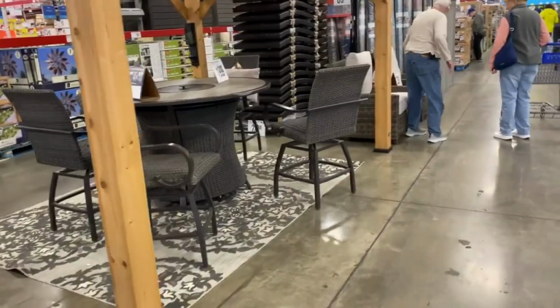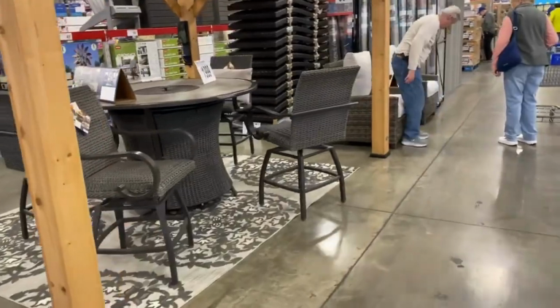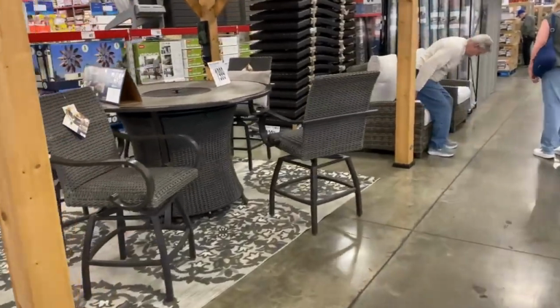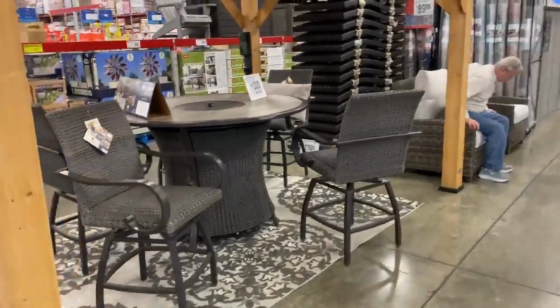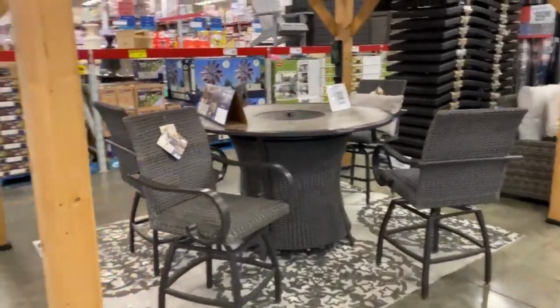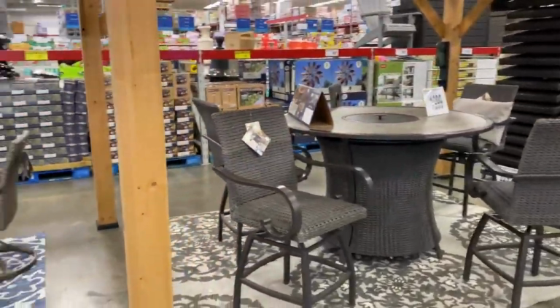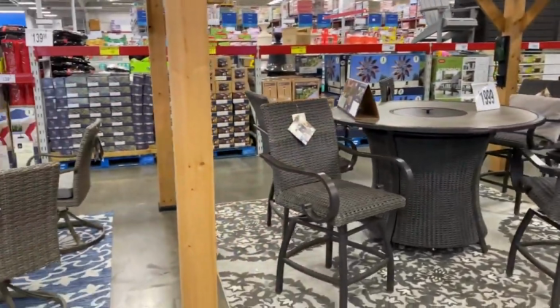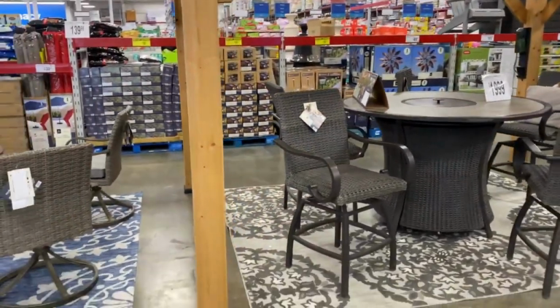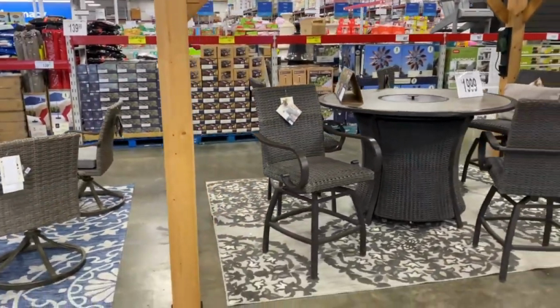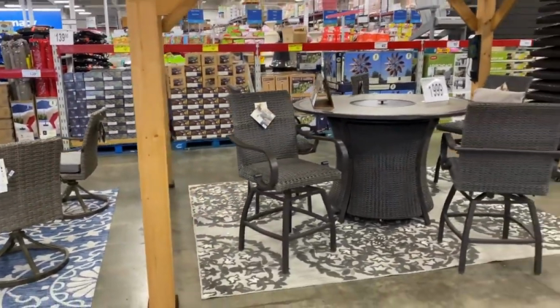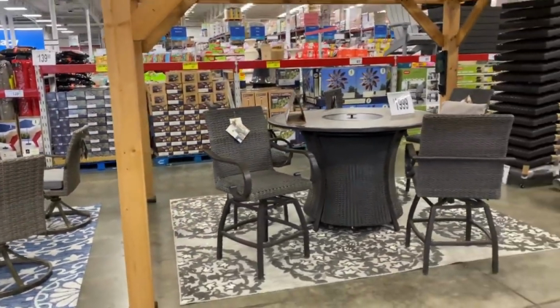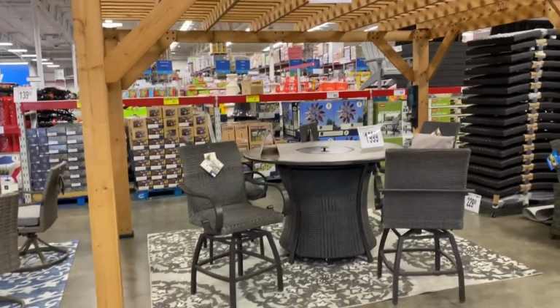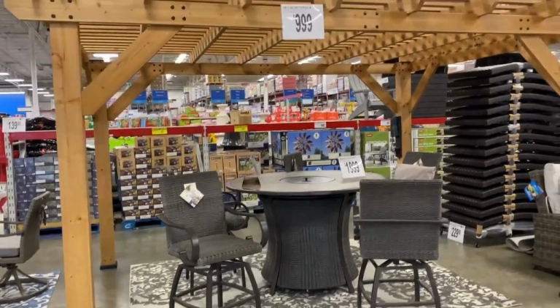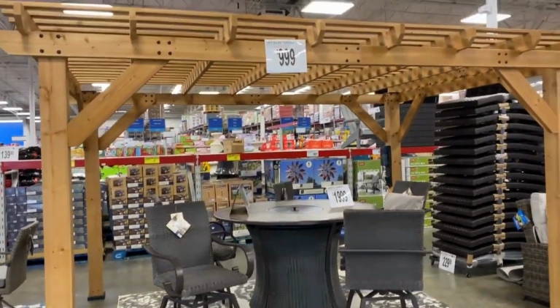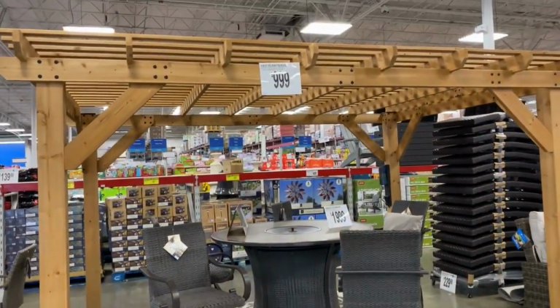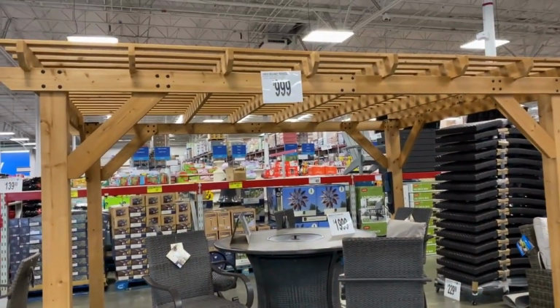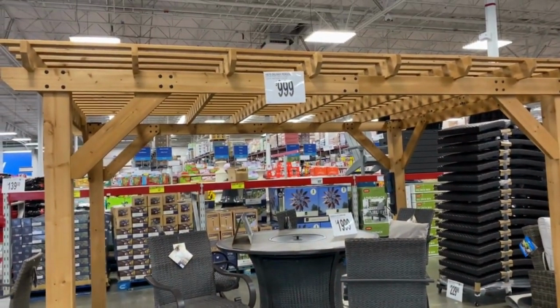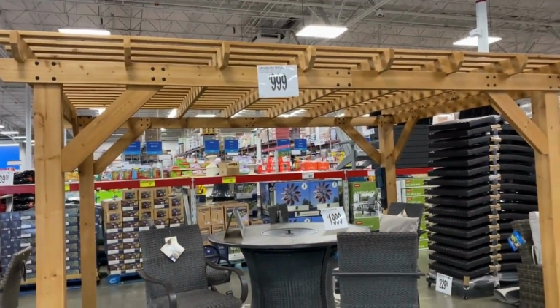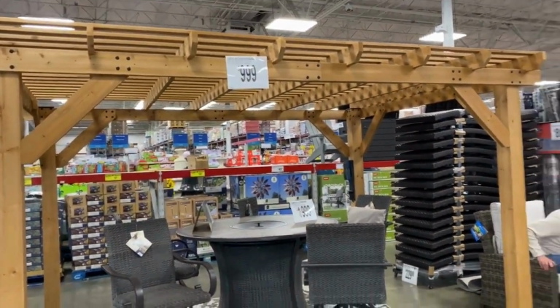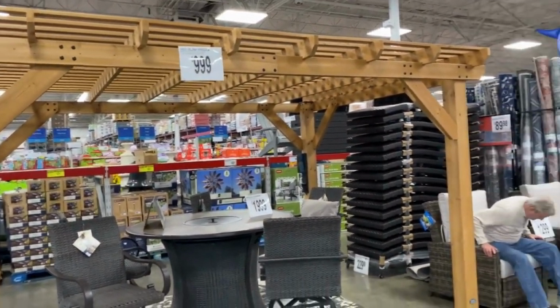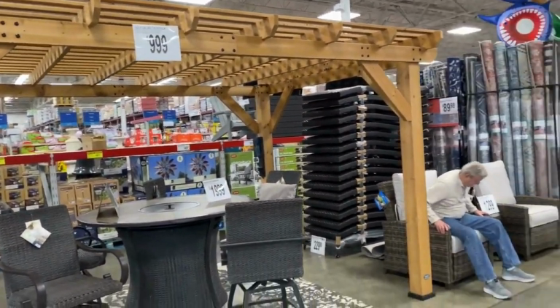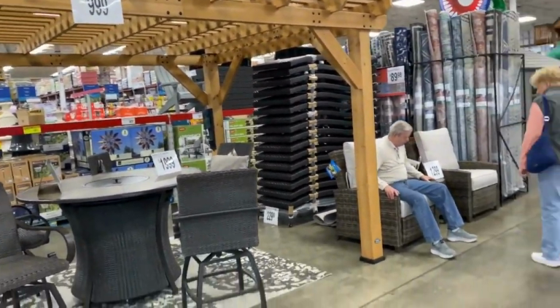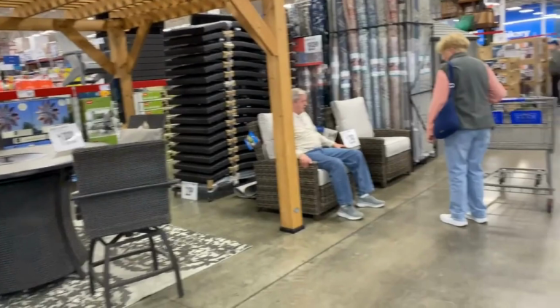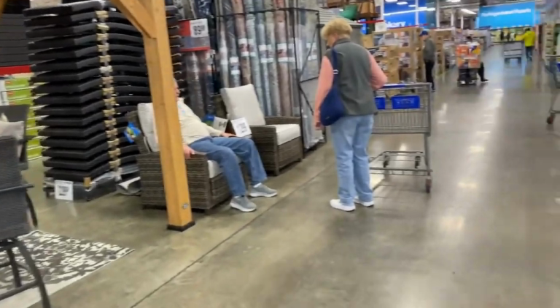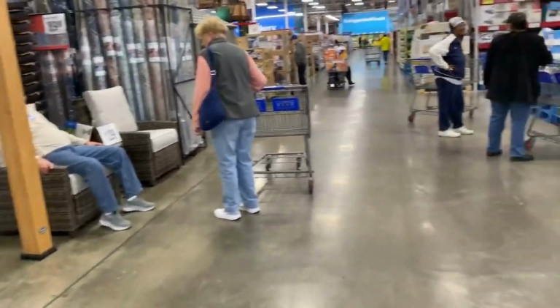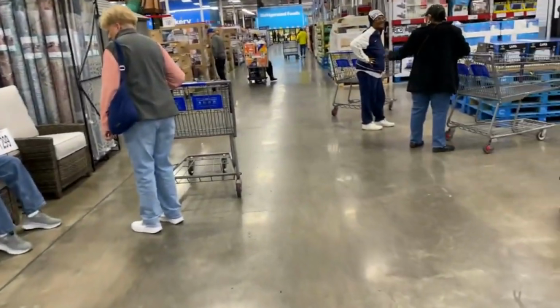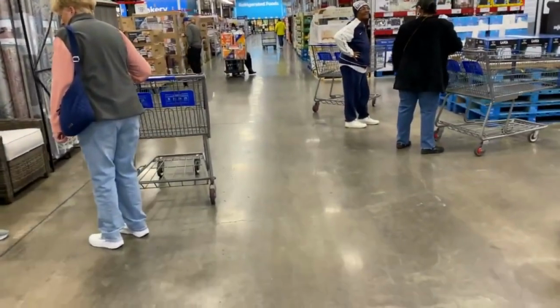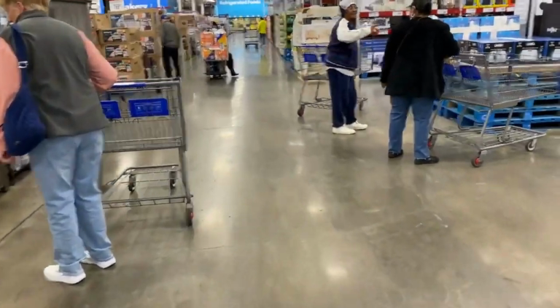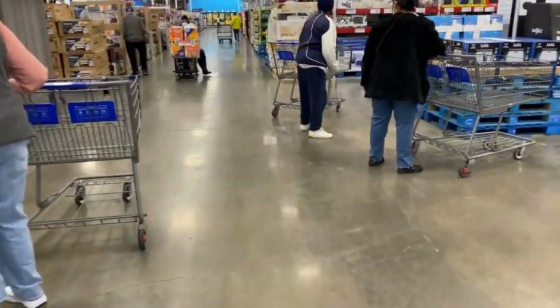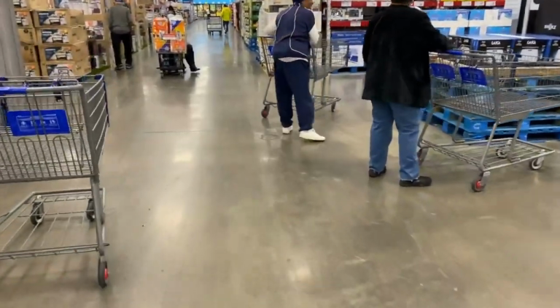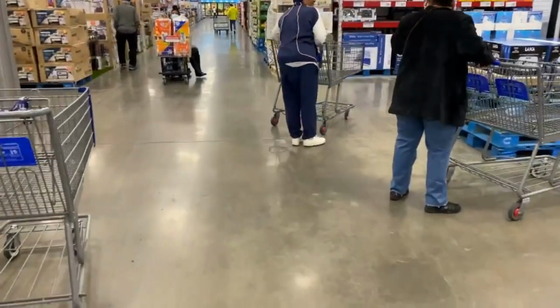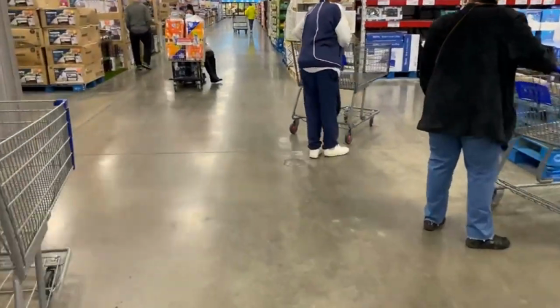This pergola is $1,000. So that is nice. I am so ready for spring, guys.